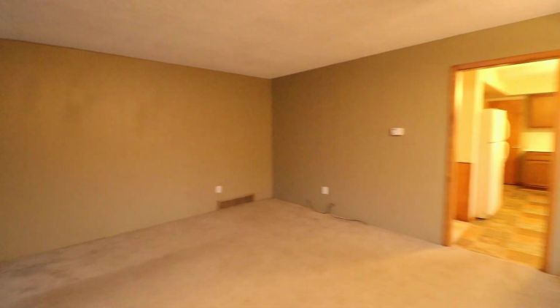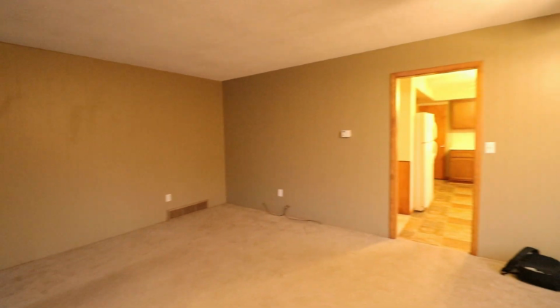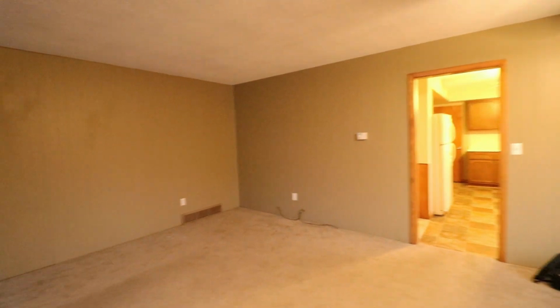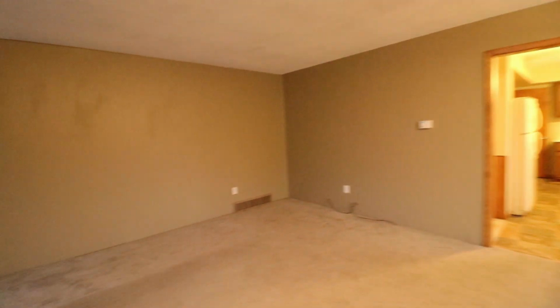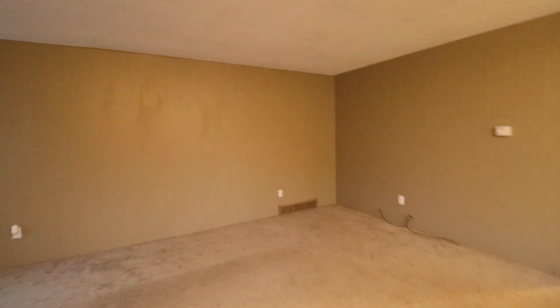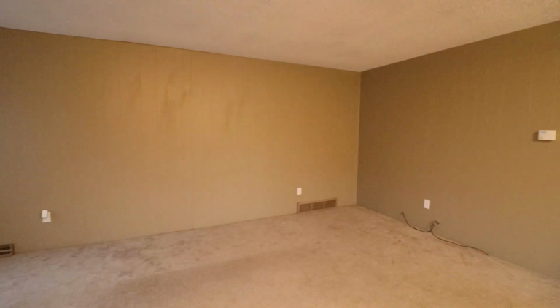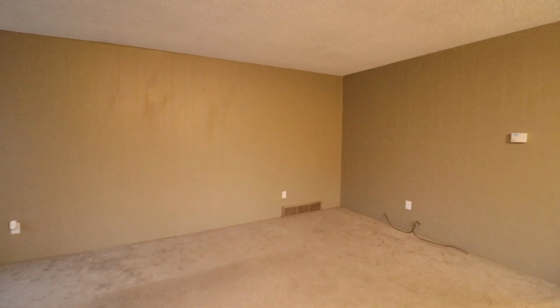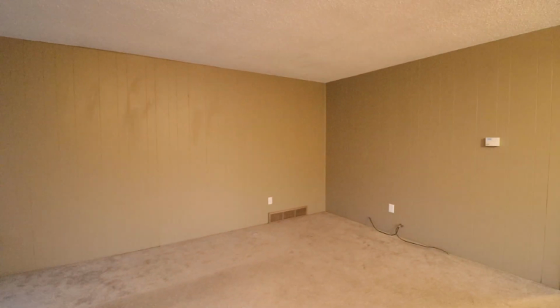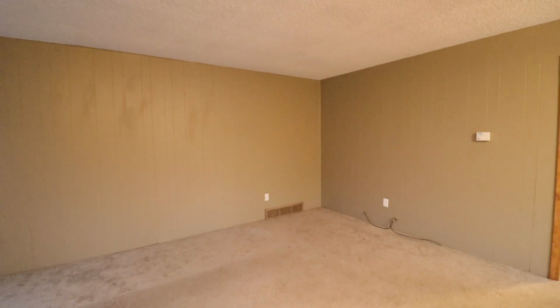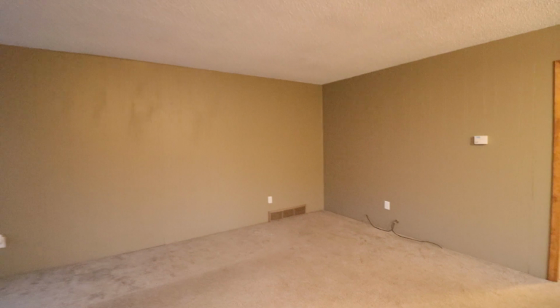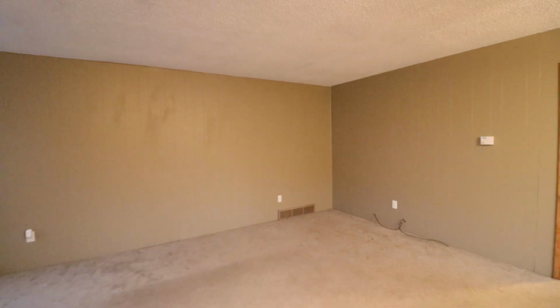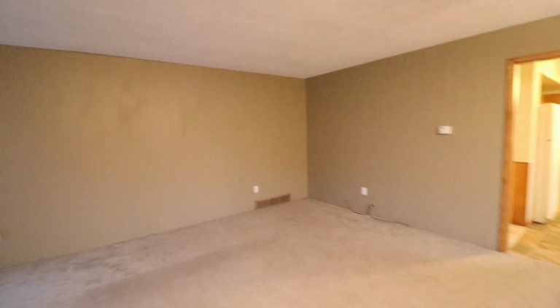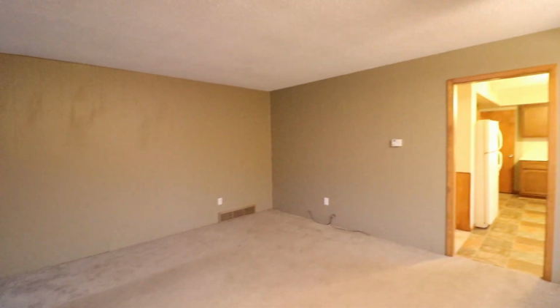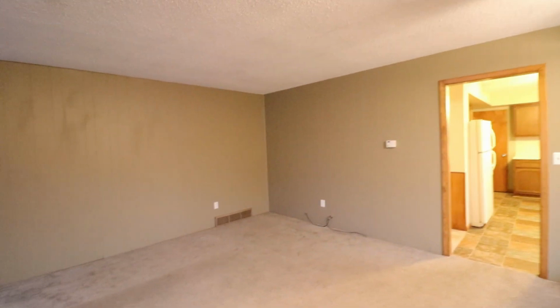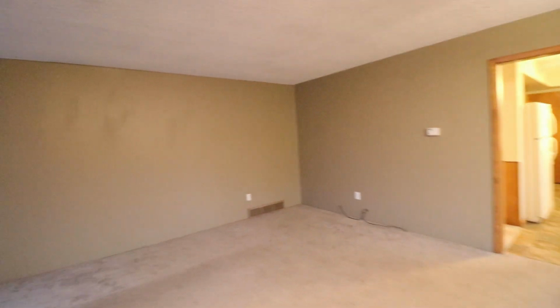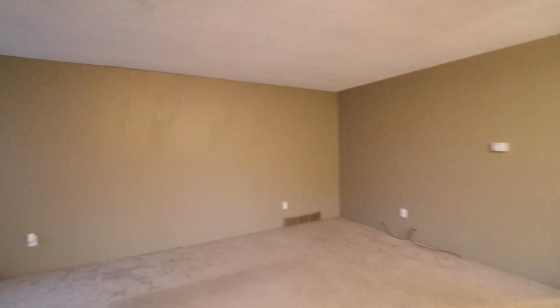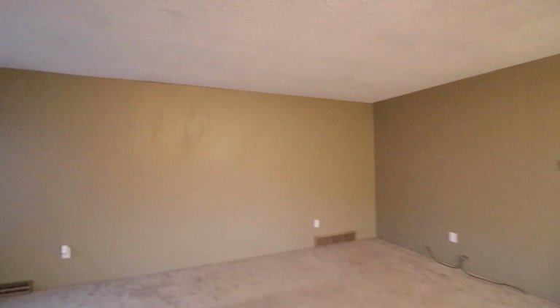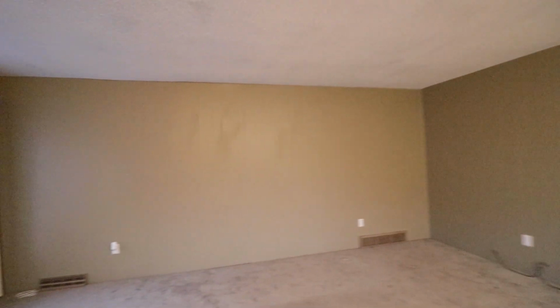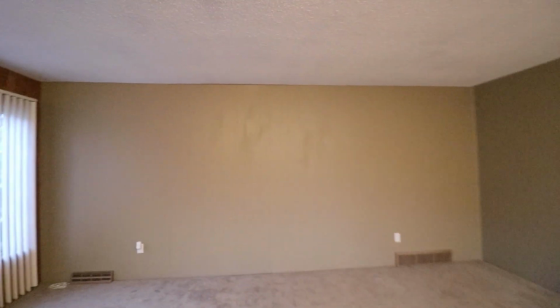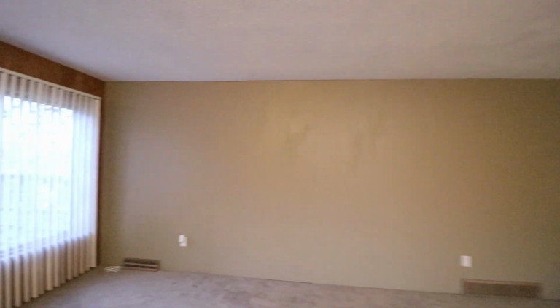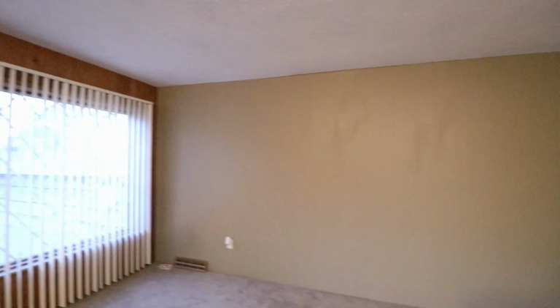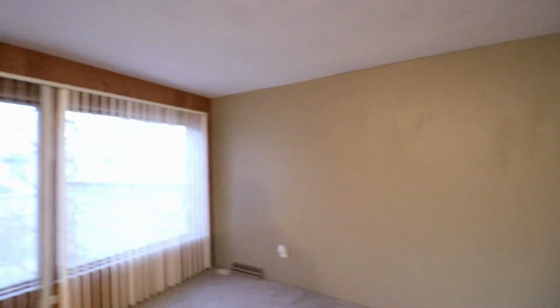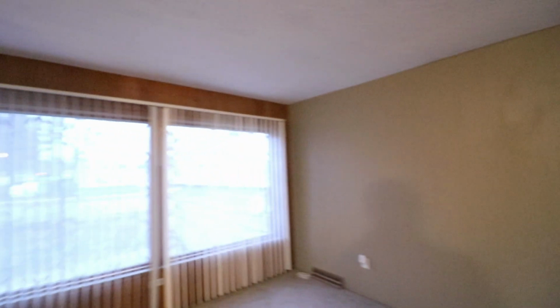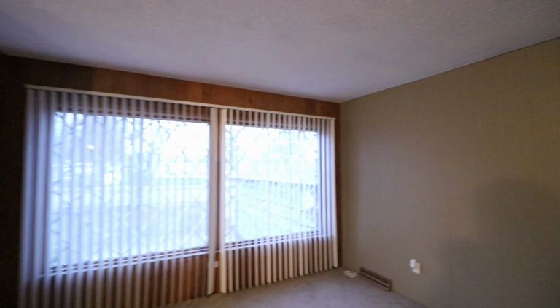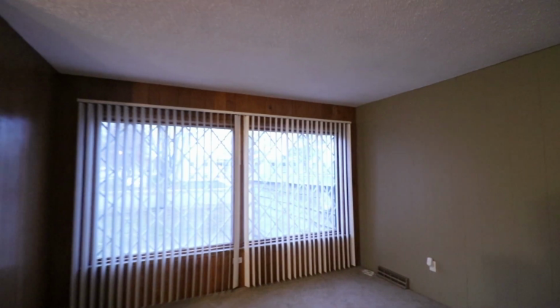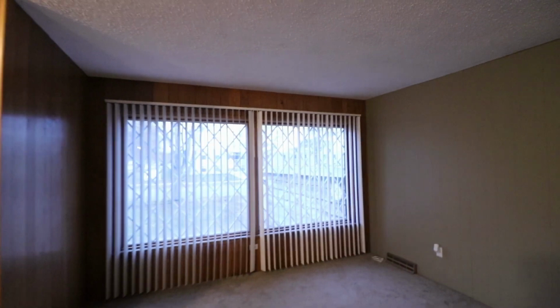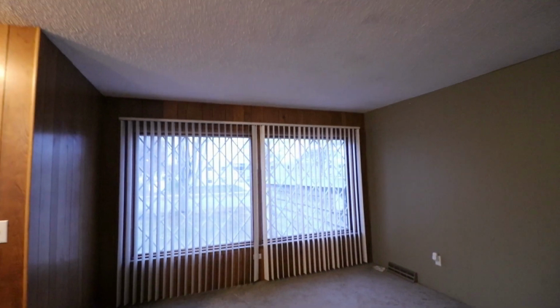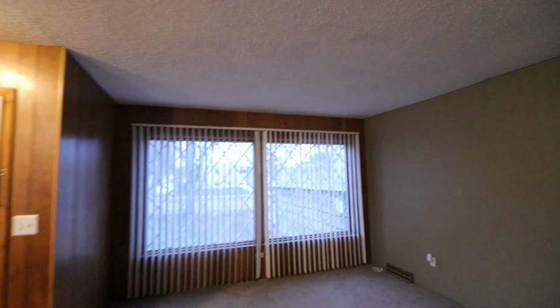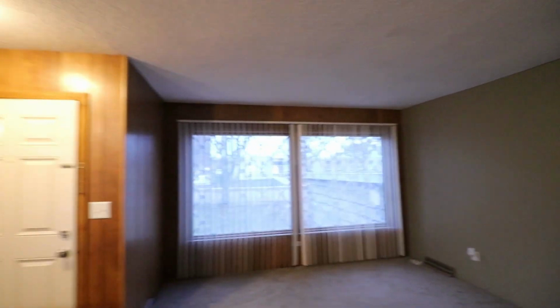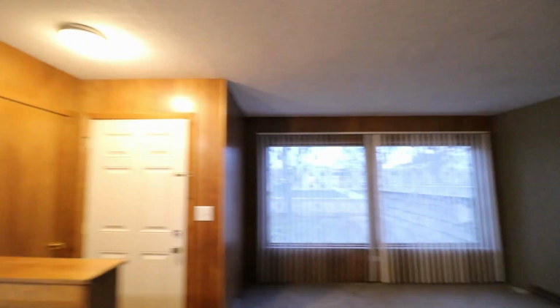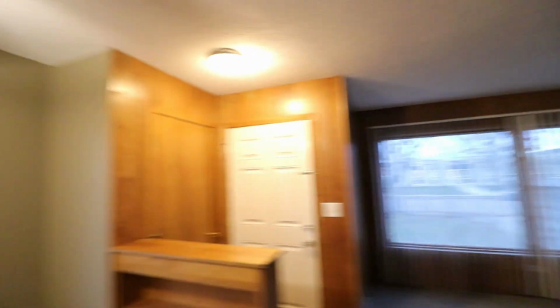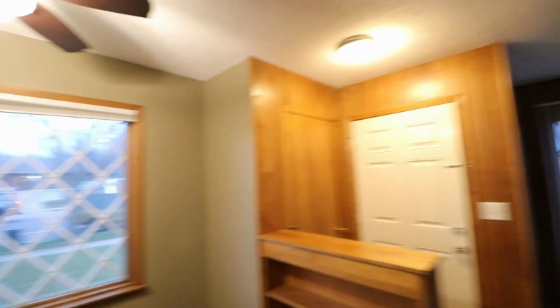Inside you will see the living room, where there's nice carpeting as well as a large window for lots of natural light.